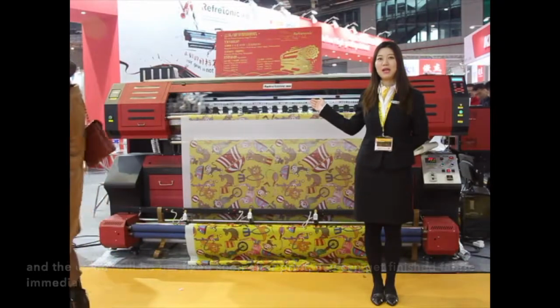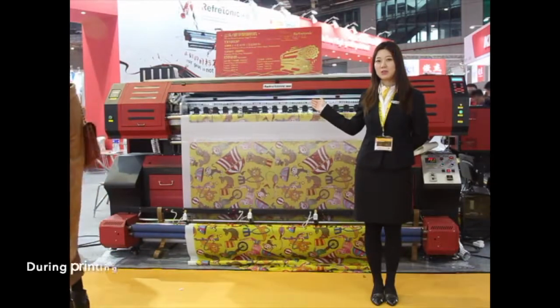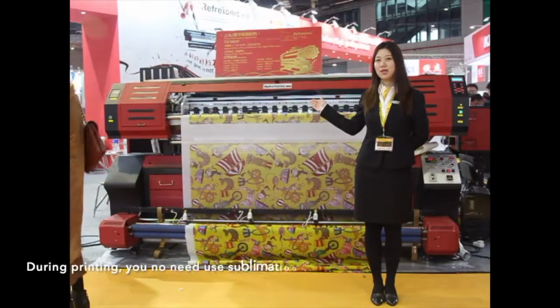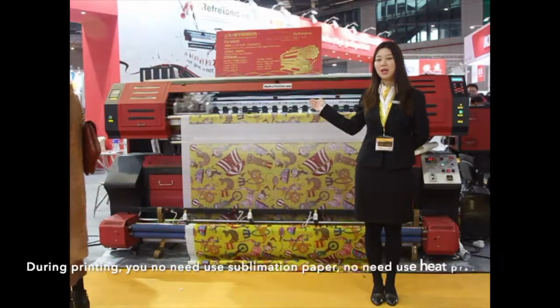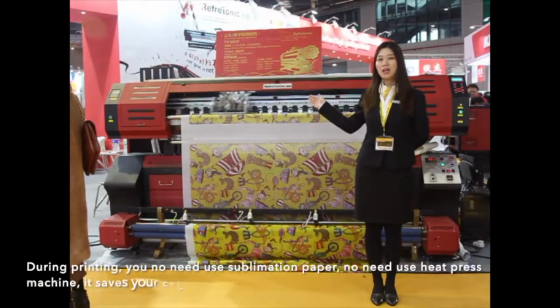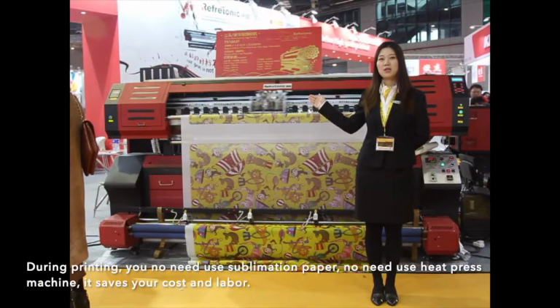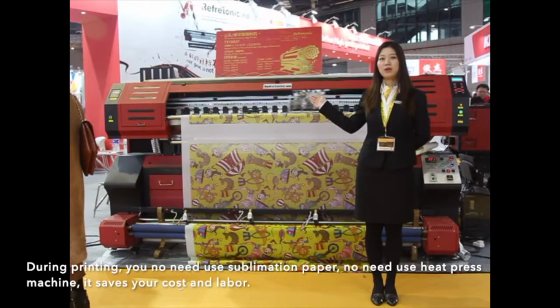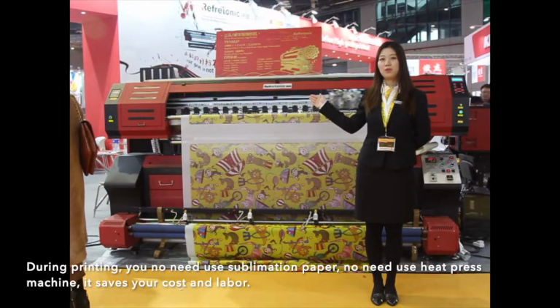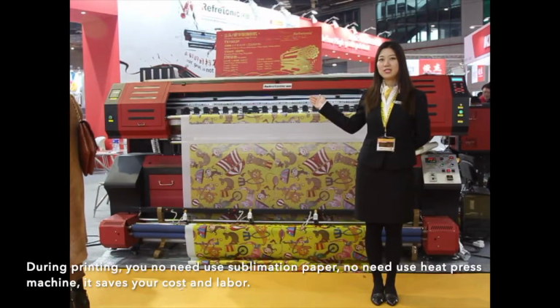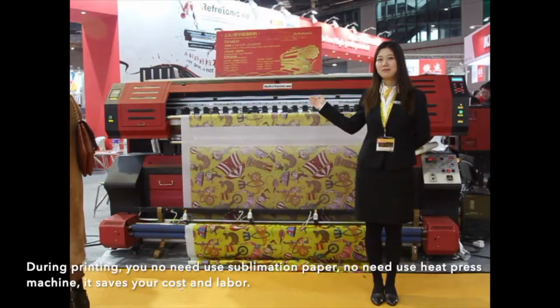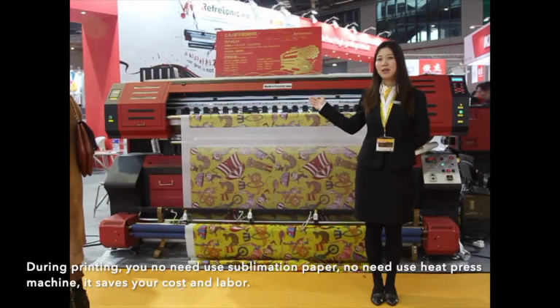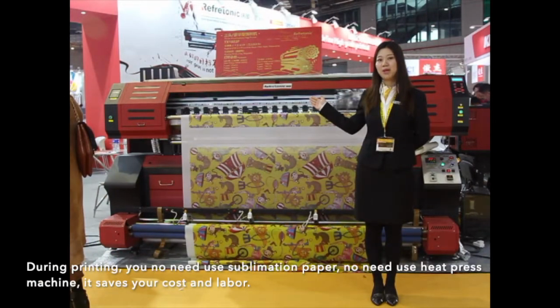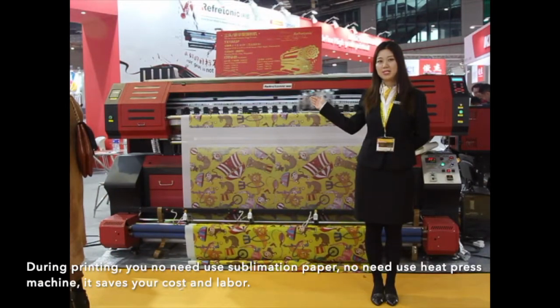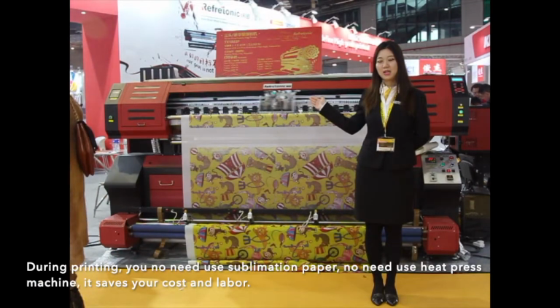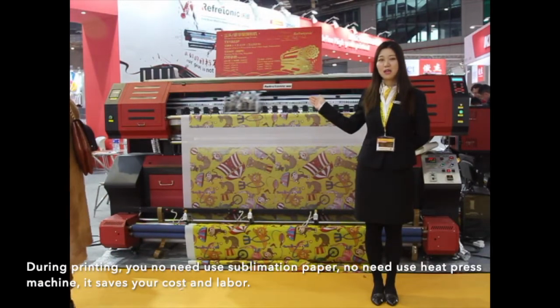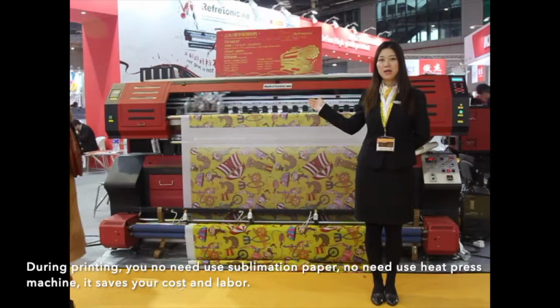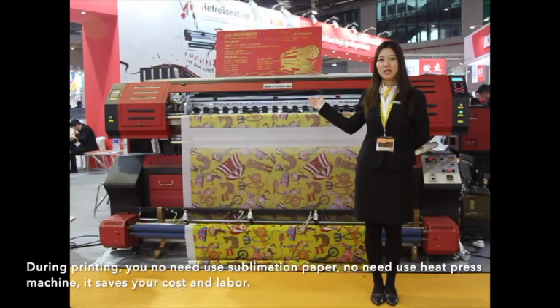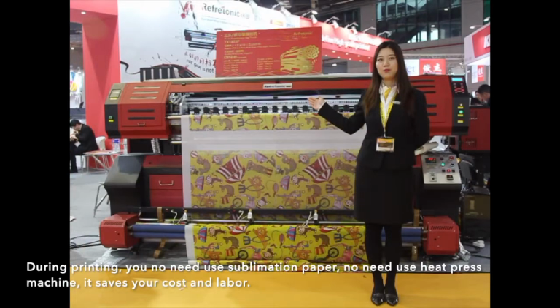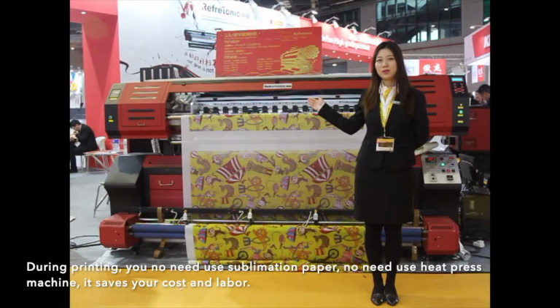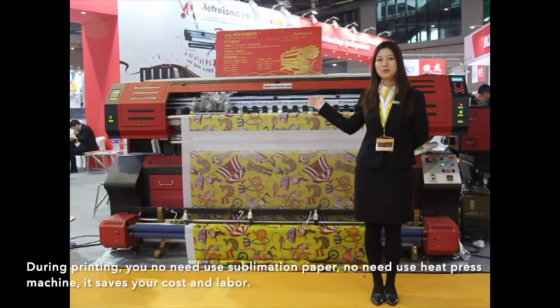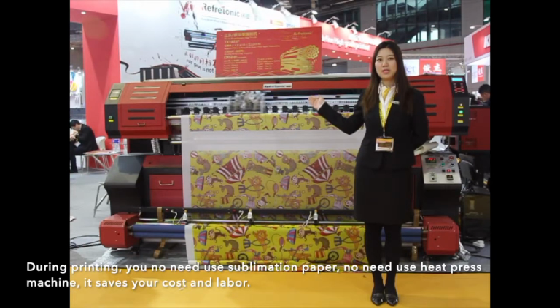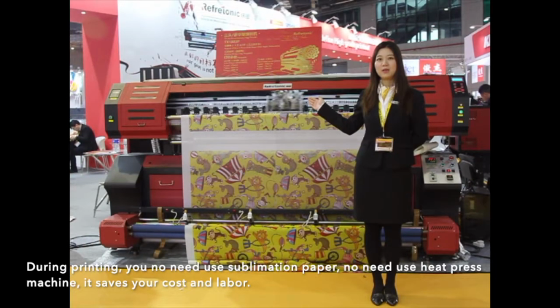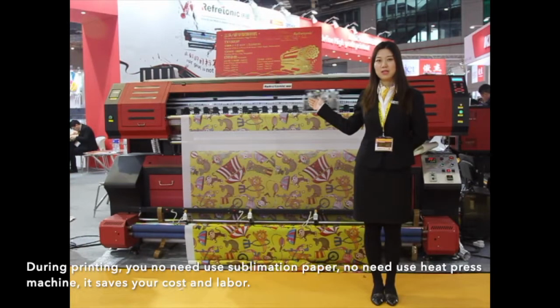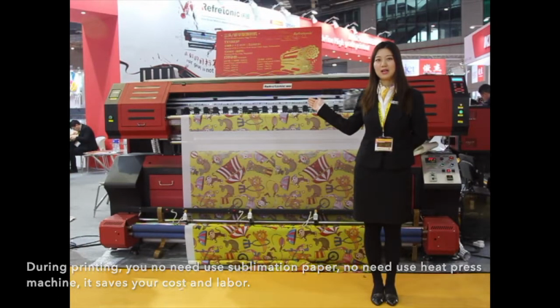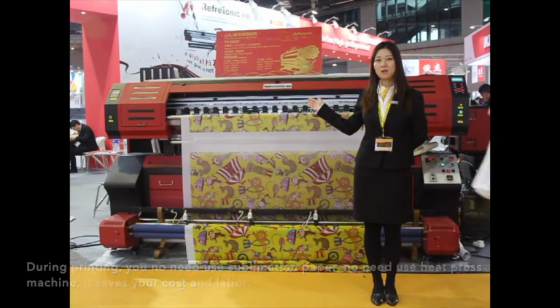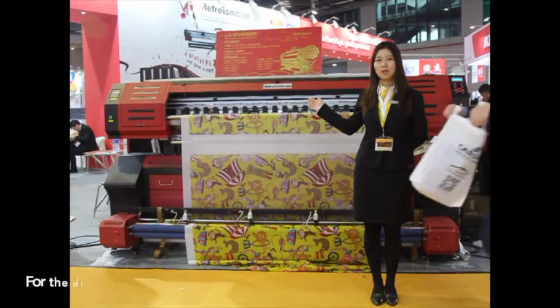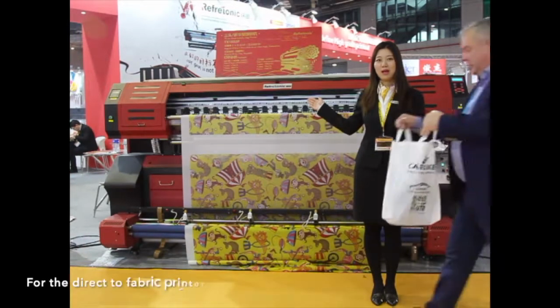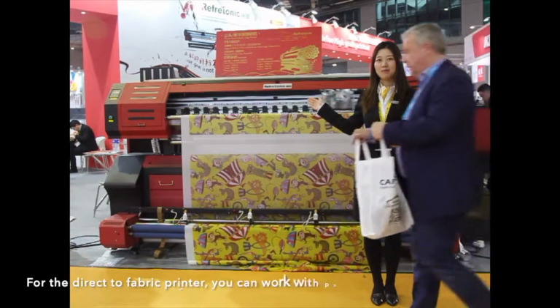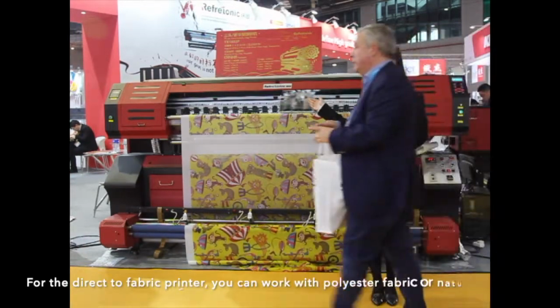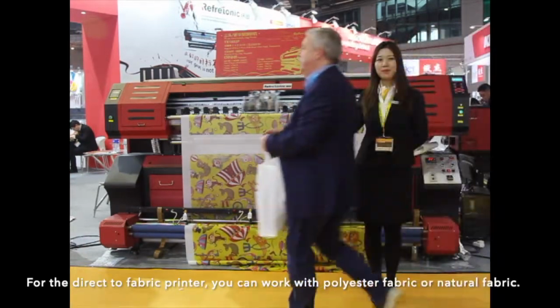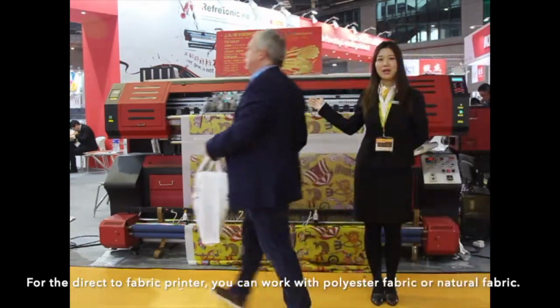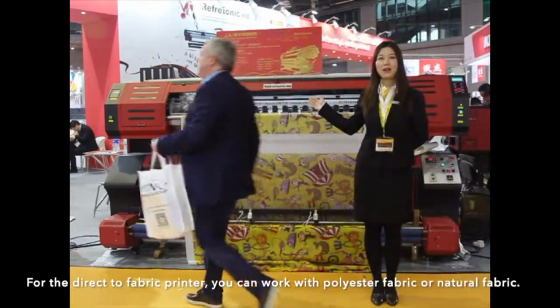During printing, you do not need to use sublimation paper or a heat press machine — it saves you cost and labor.